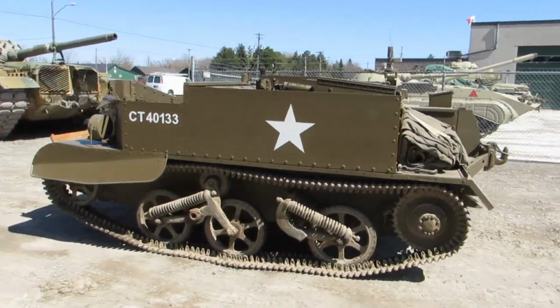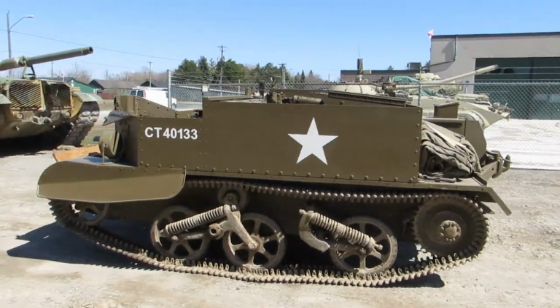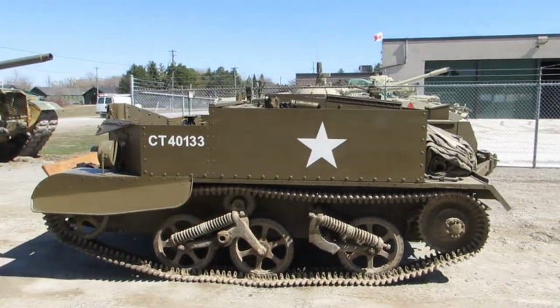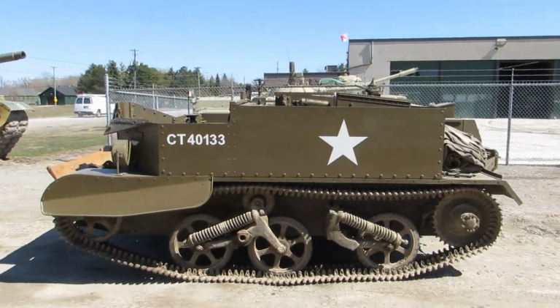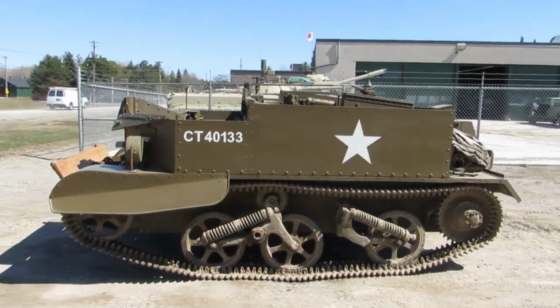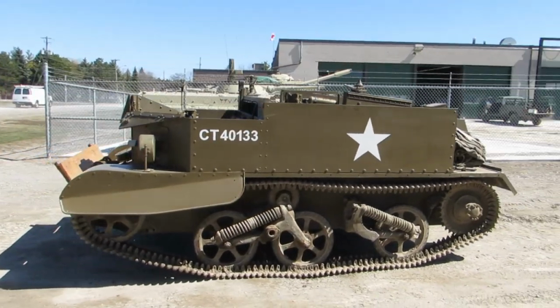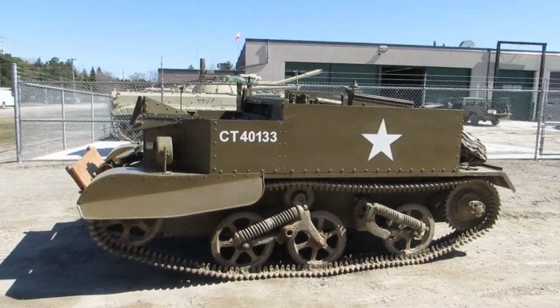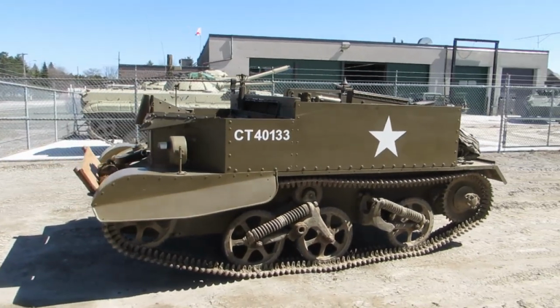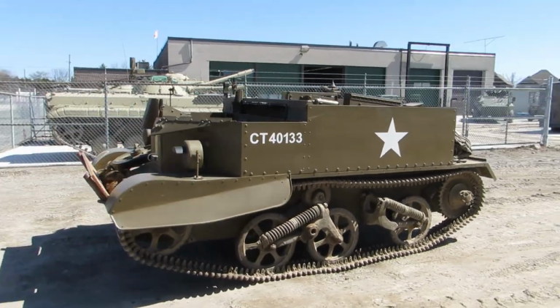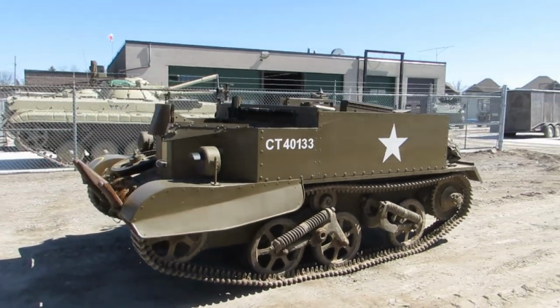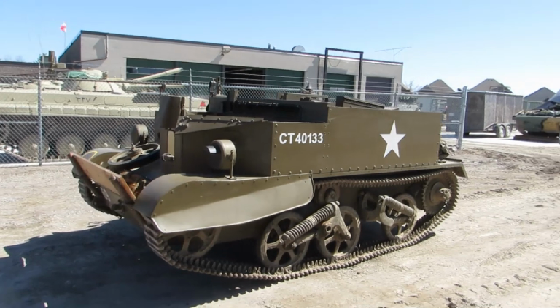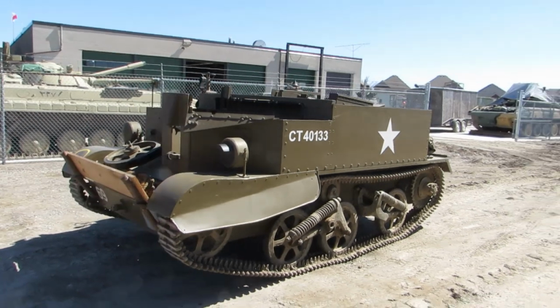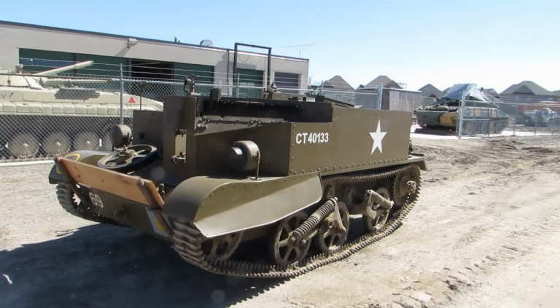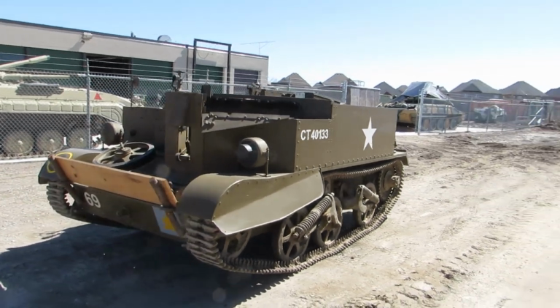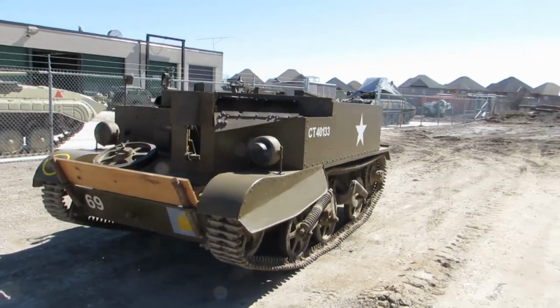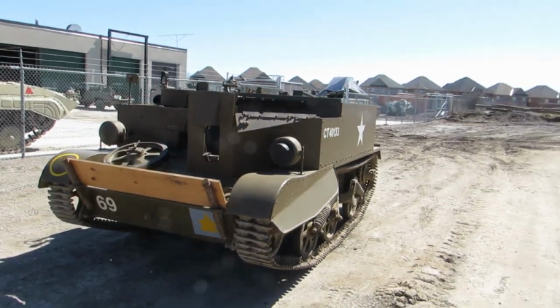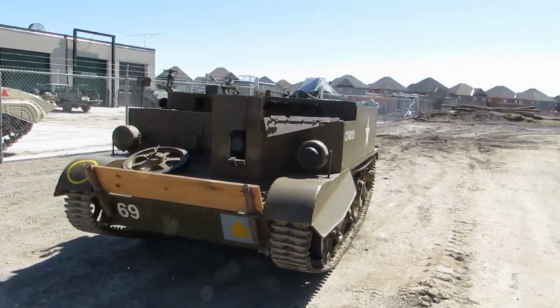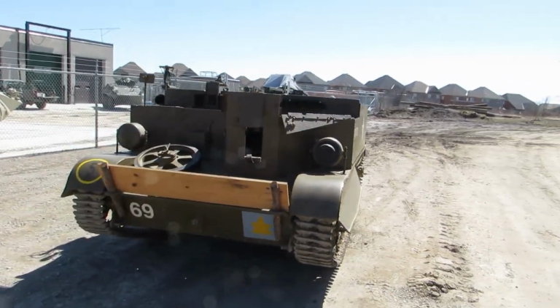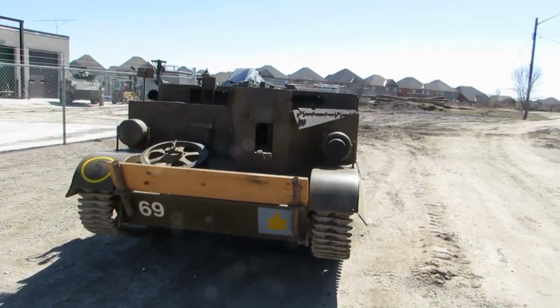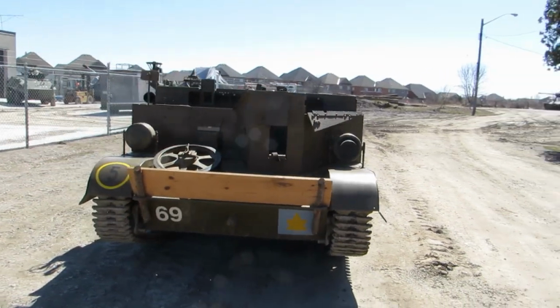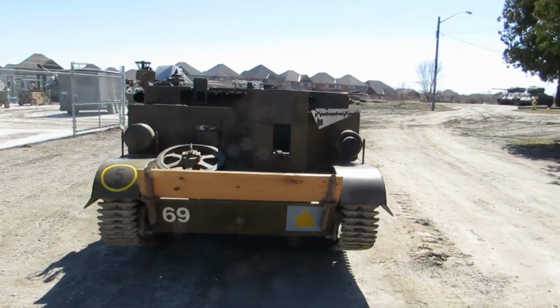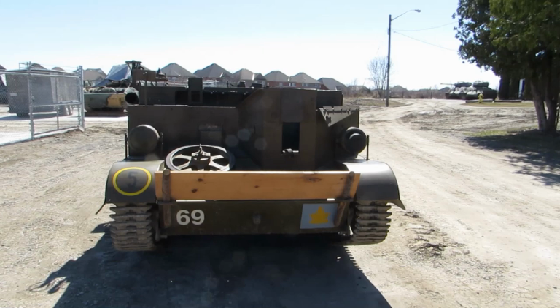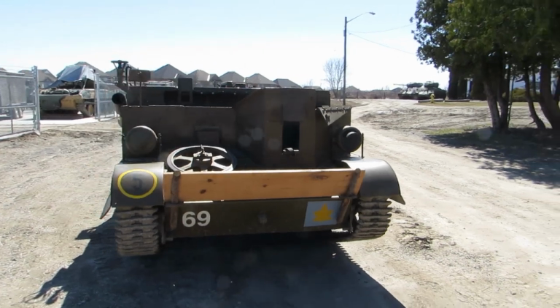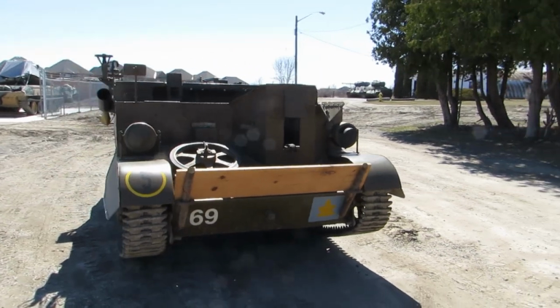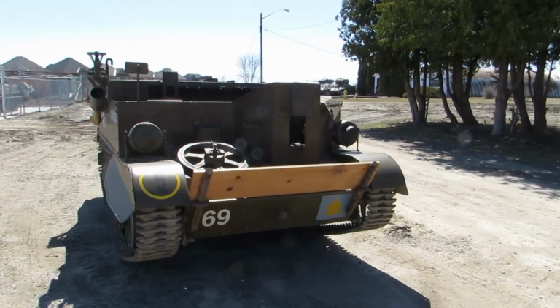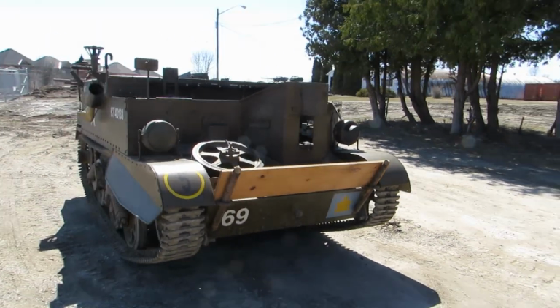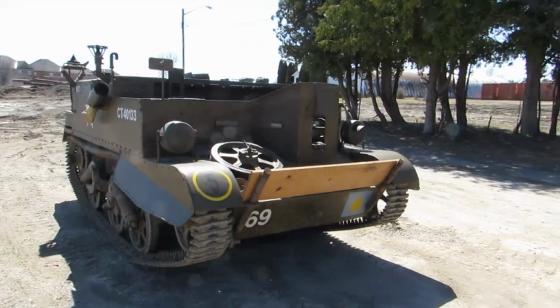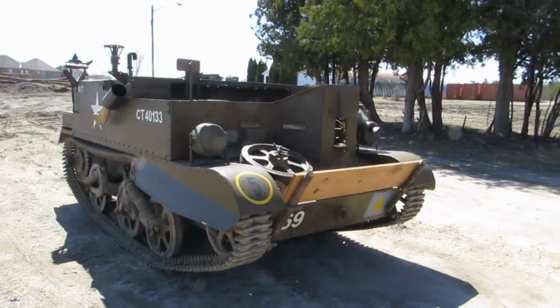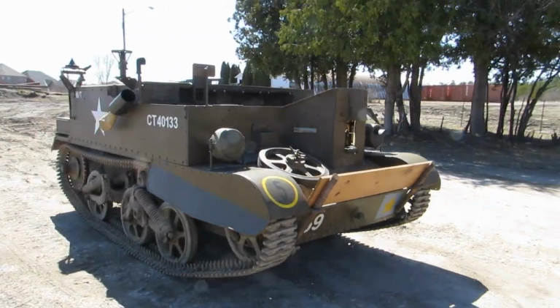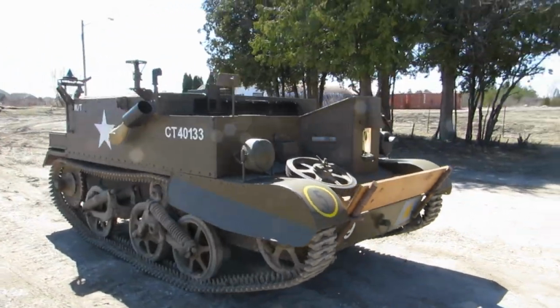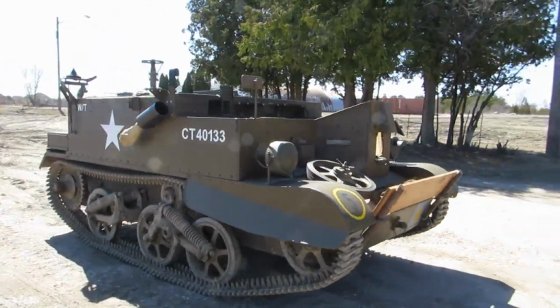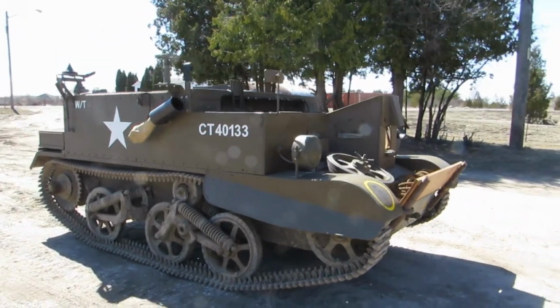Armament varies, but the vehicle was usually fitted with a 7.92 millimeter Bren machine gun at the front of the vehicle. The carrier has an open top, with the only protection for the crew being 10 millimeters of side plate armor.